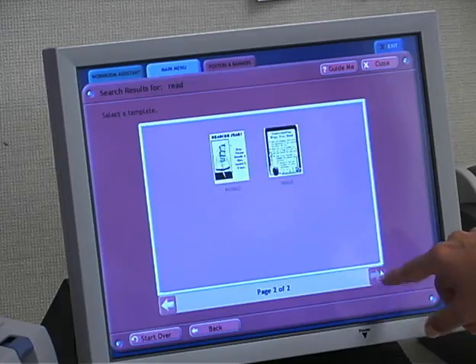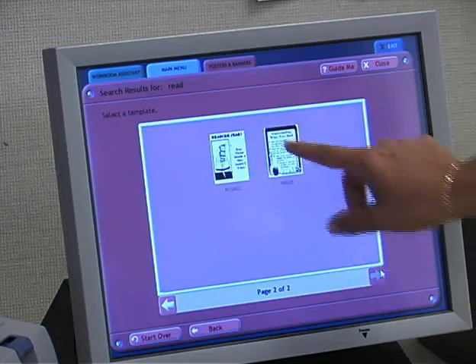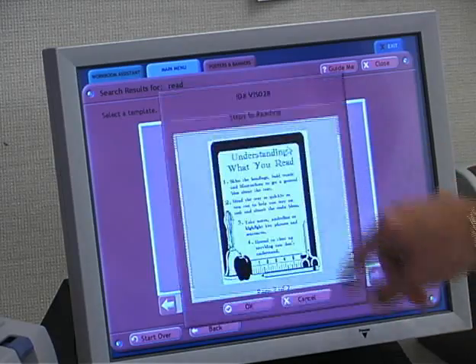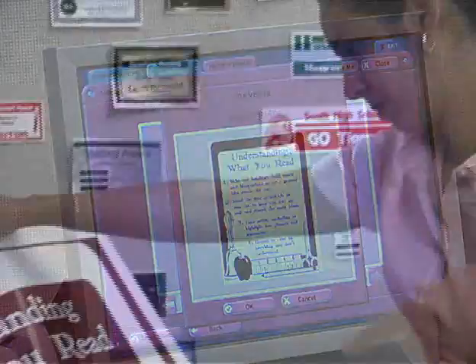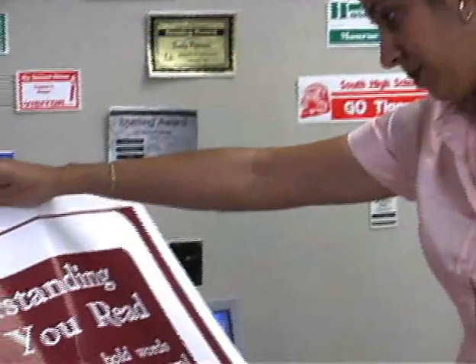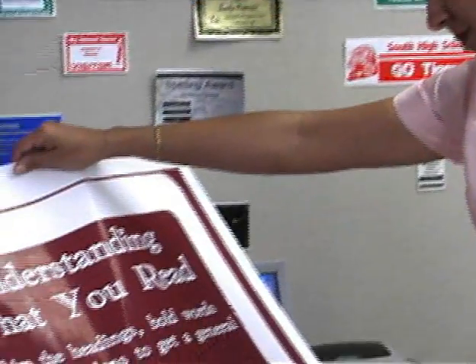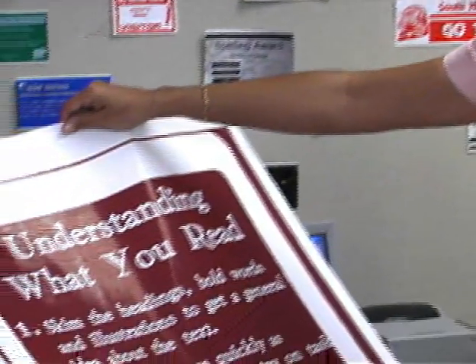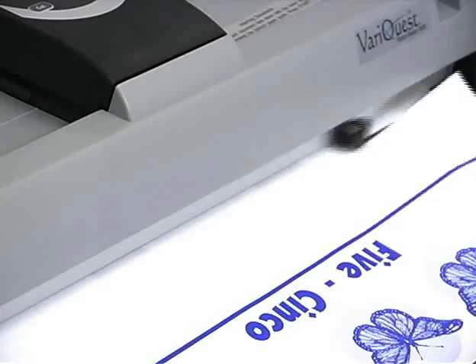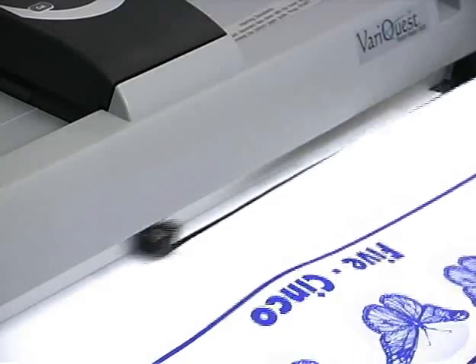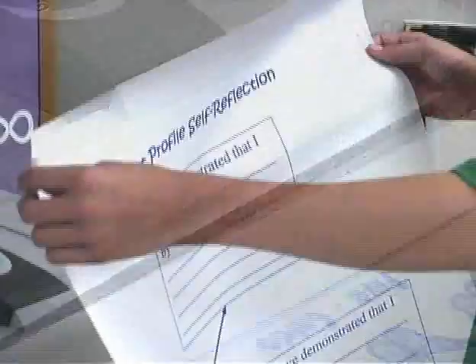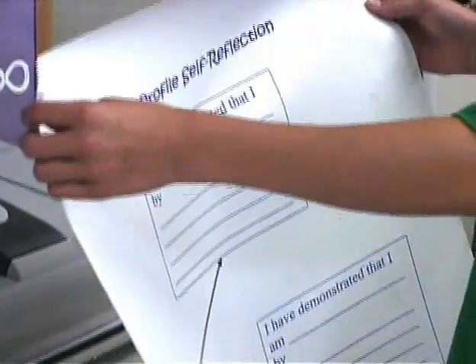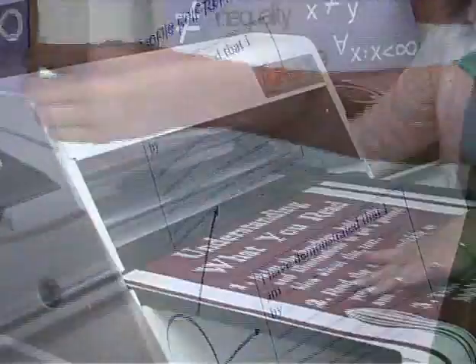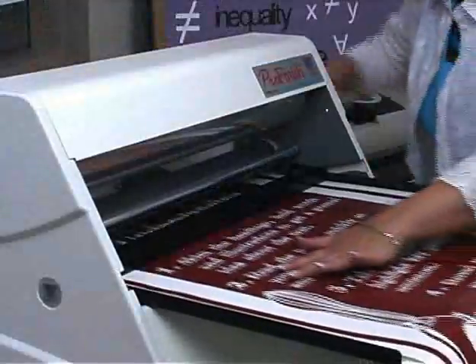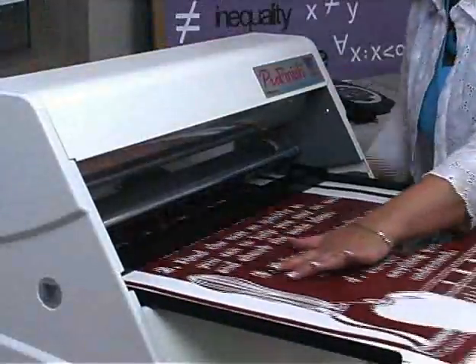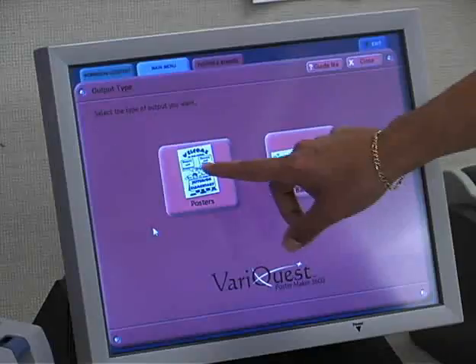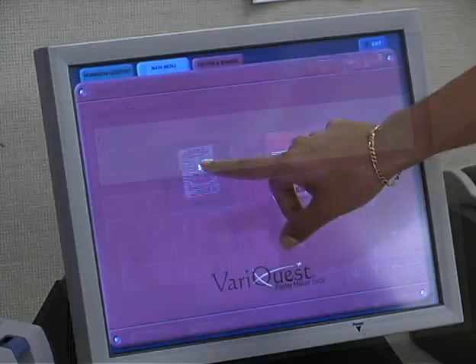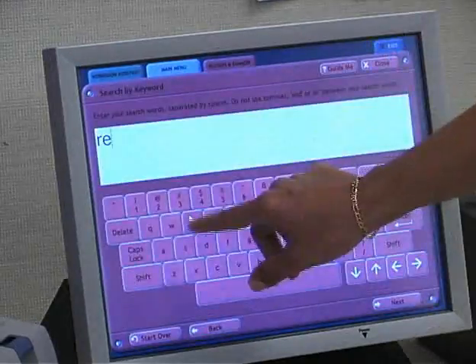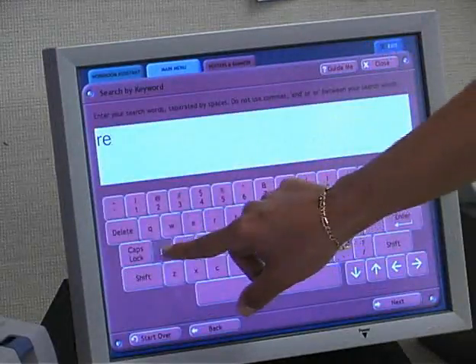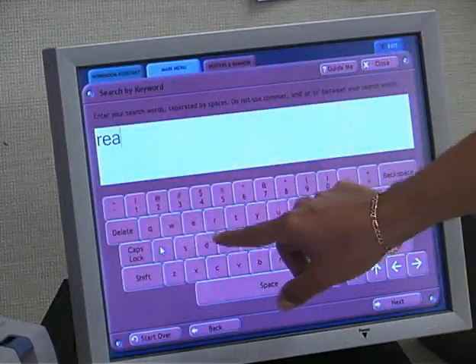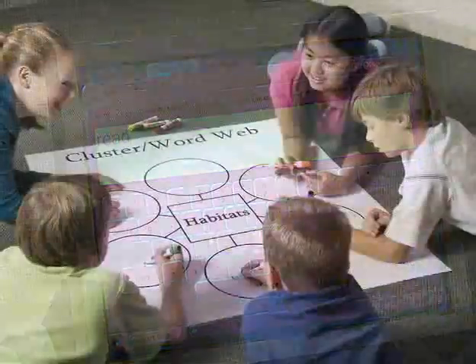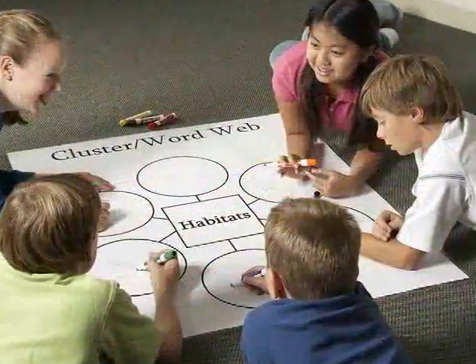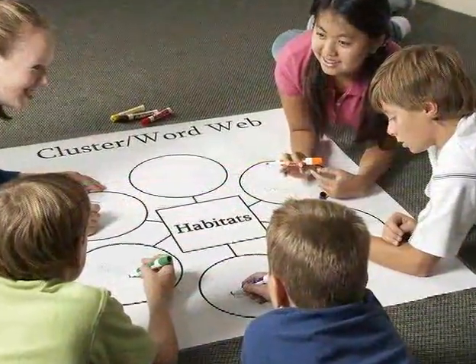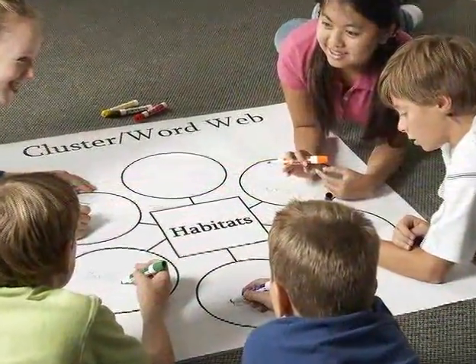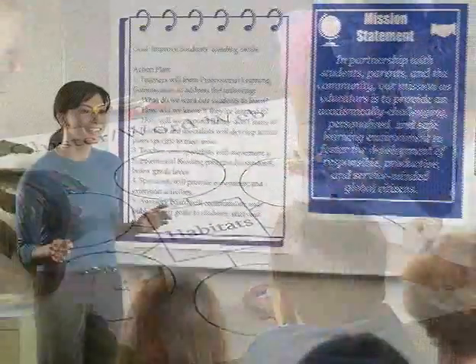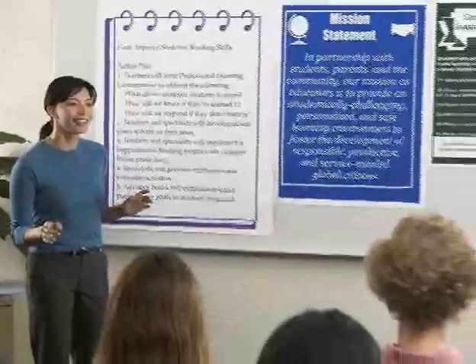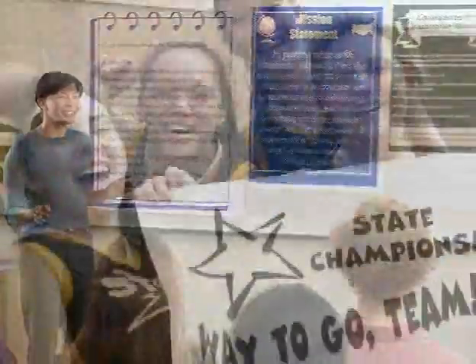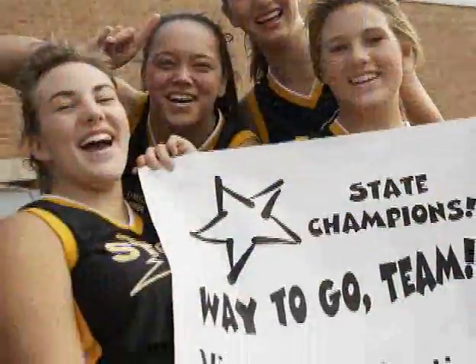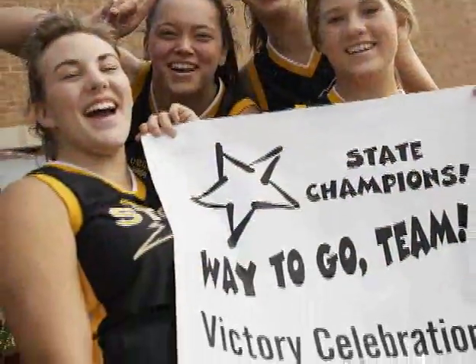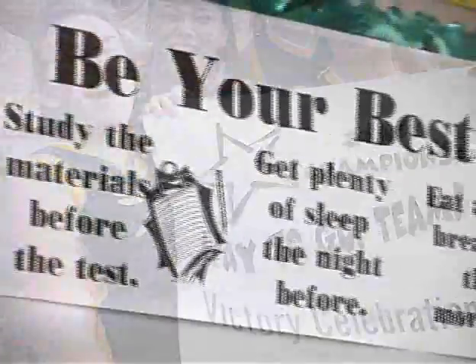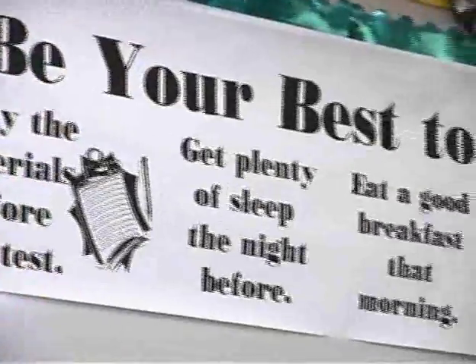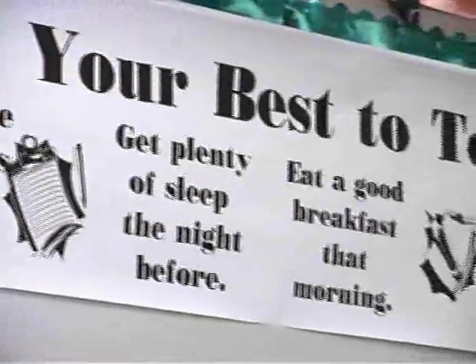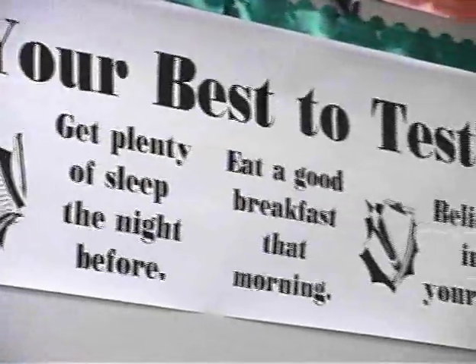Introducing the VariQuest Poster Maker, an amazing visual learning tool that allows you to quickly, easily and affordably create classroom visuals, posters and banners for use throughout the entire school.